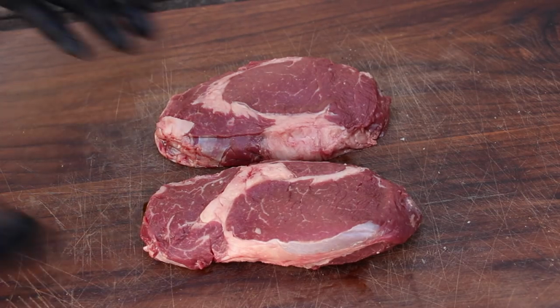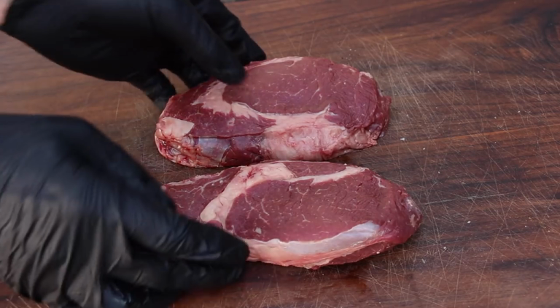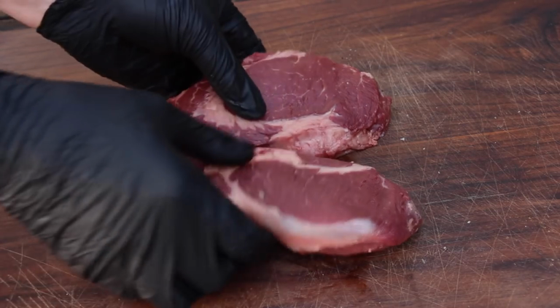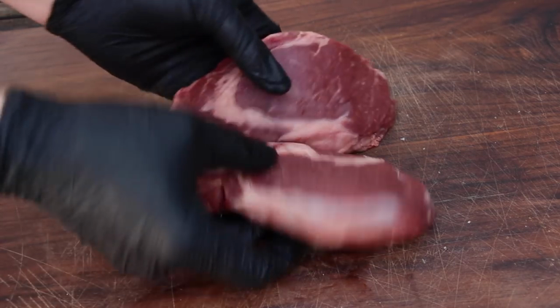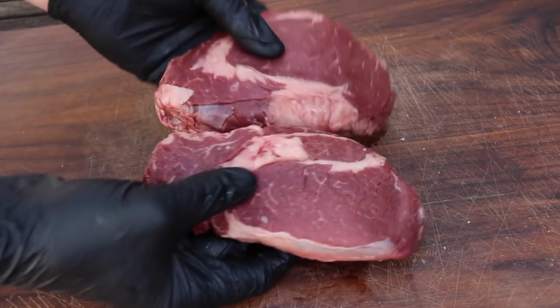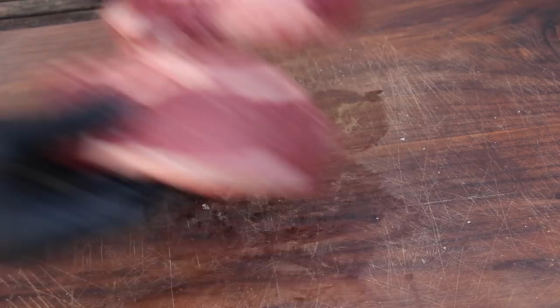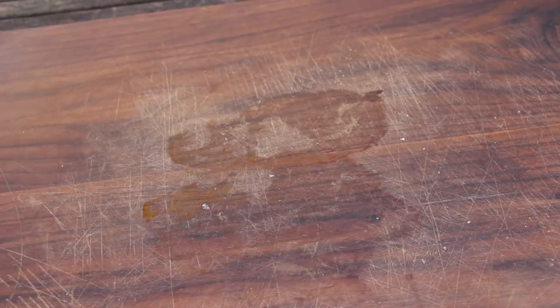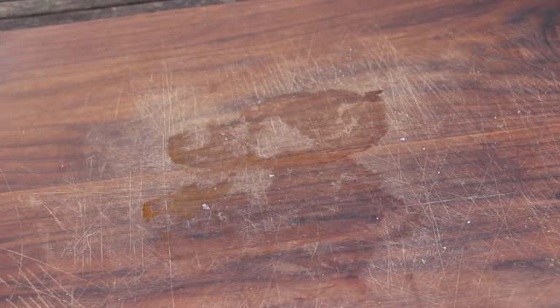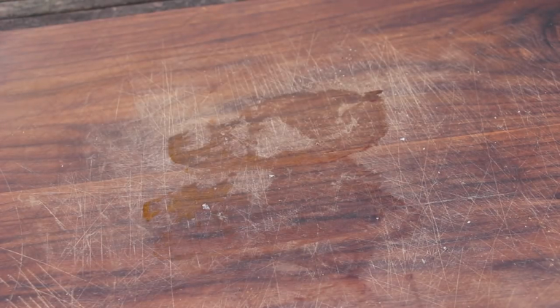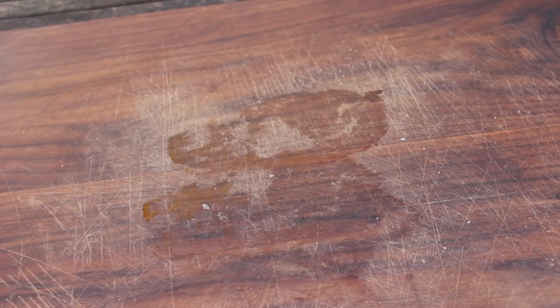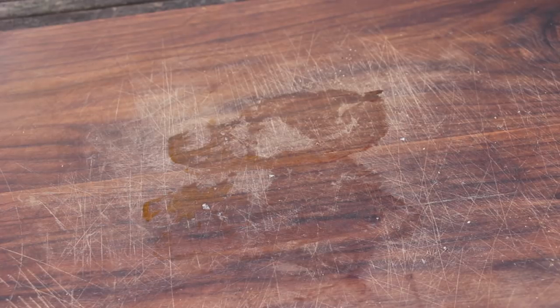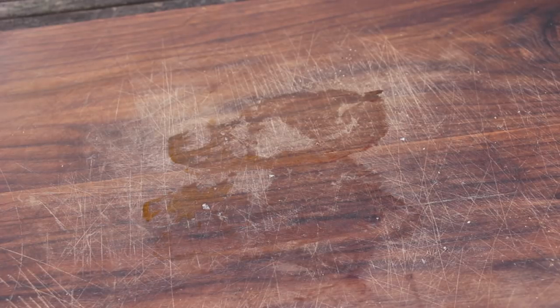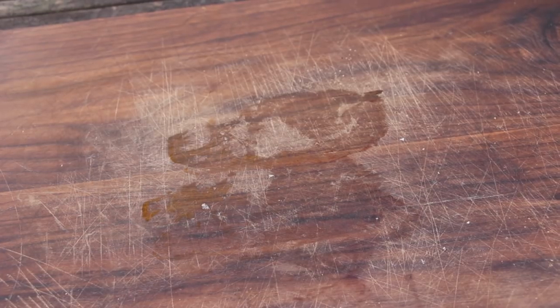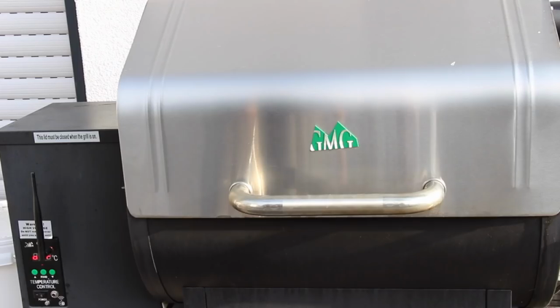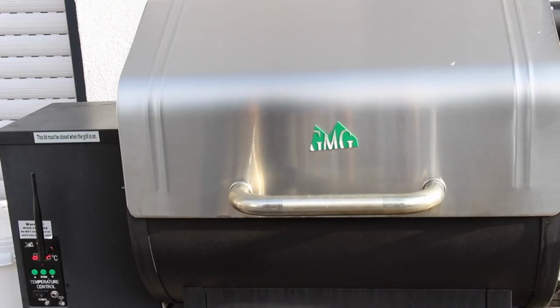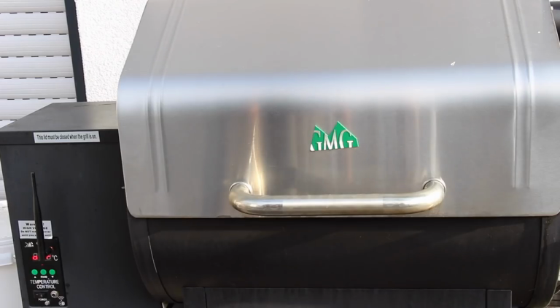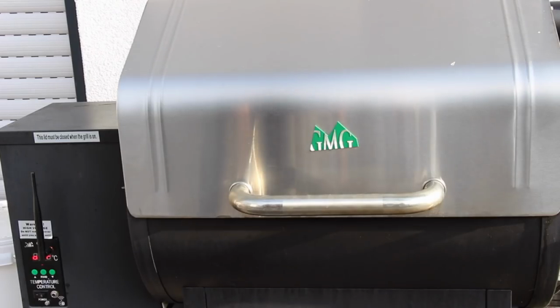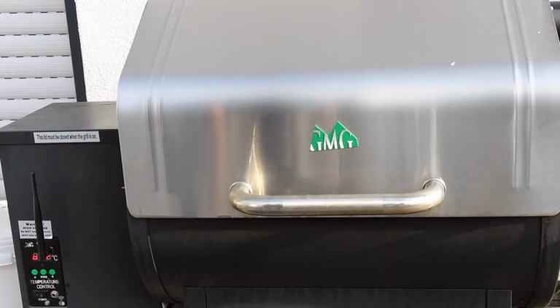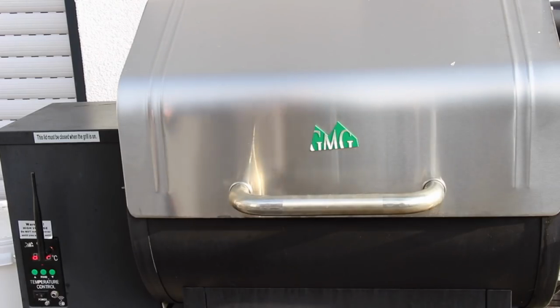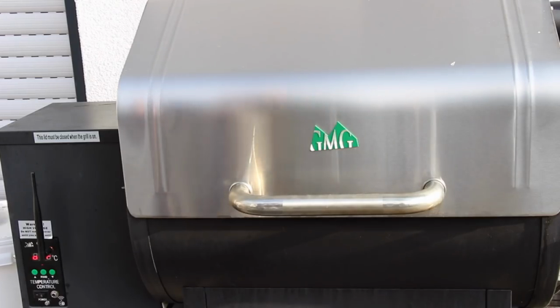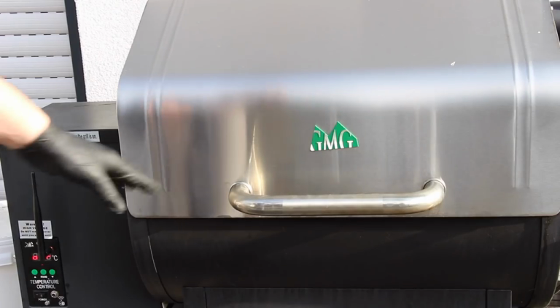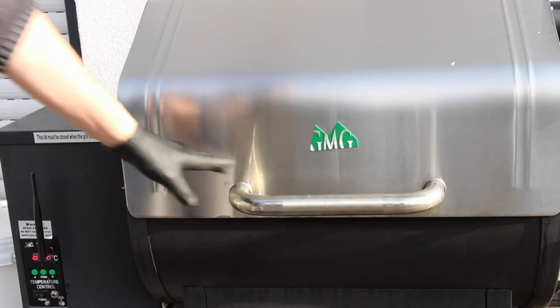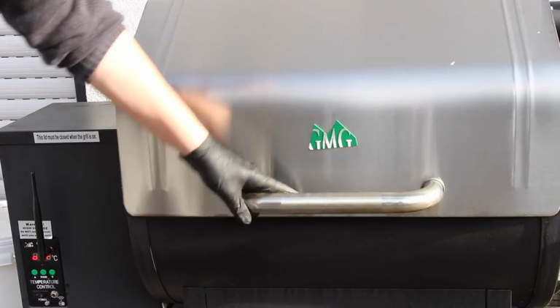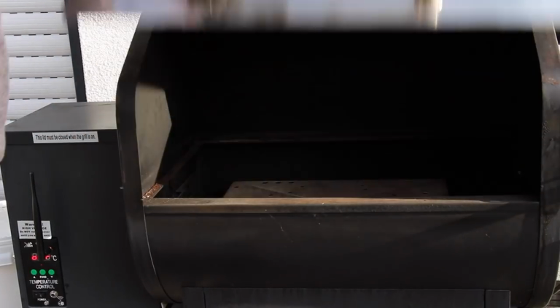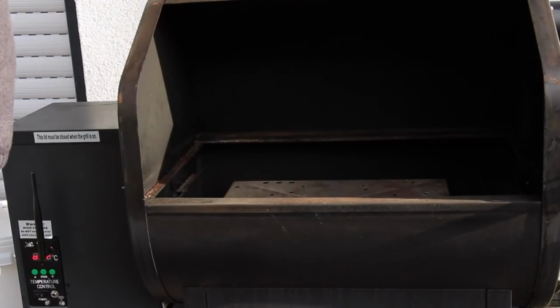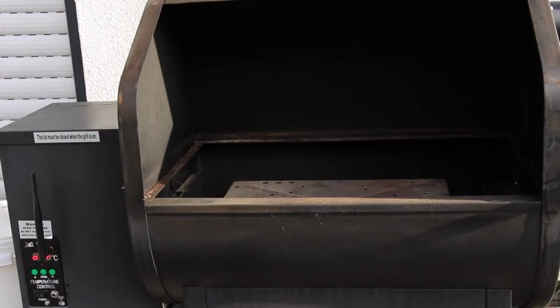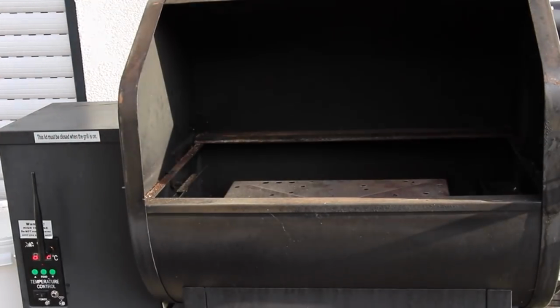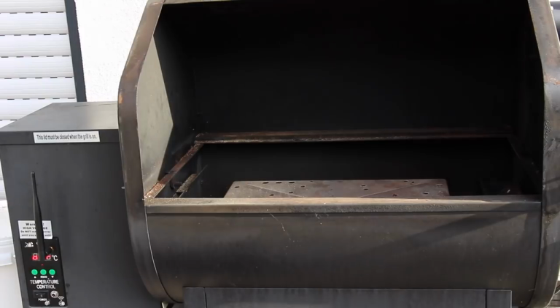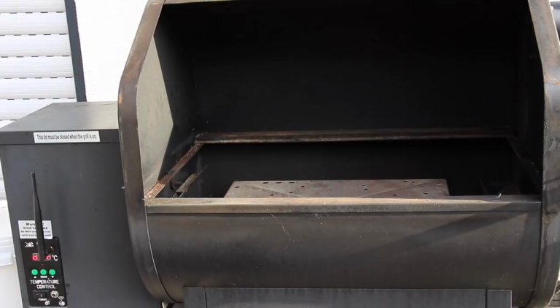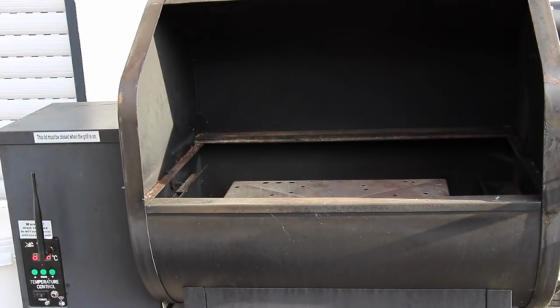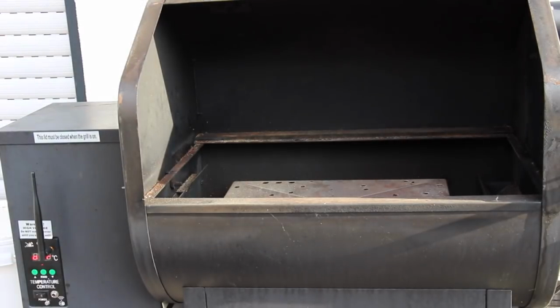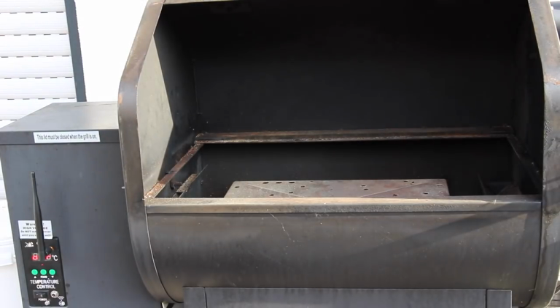We're going to grill this on the GMG Daniel Boone today, and I'm going to show you how to configure this grill for reverse searing steaks.